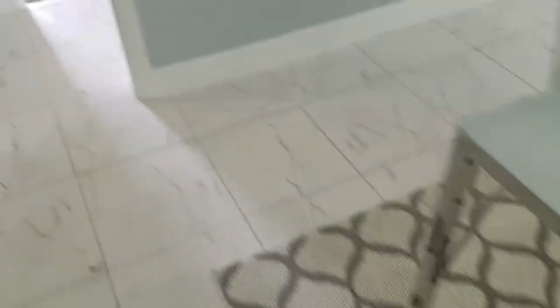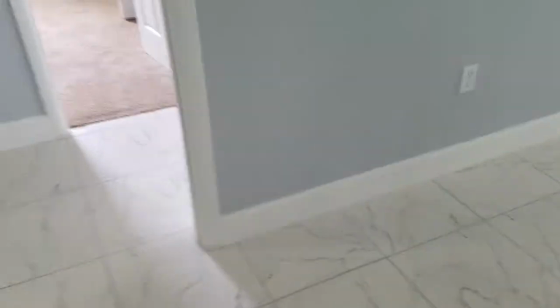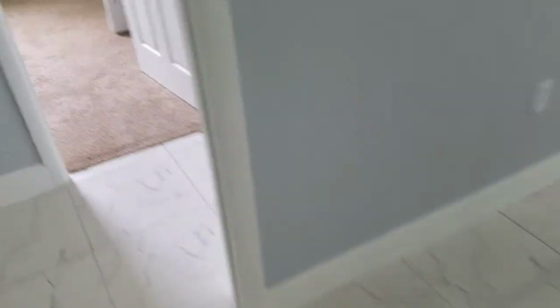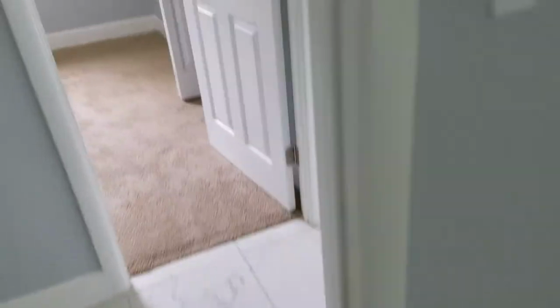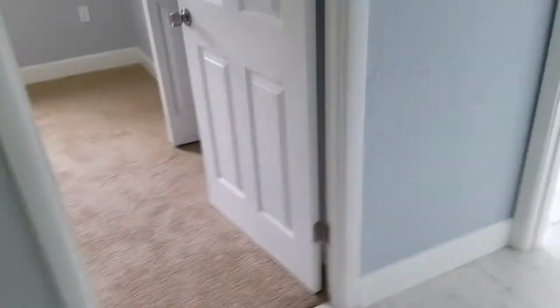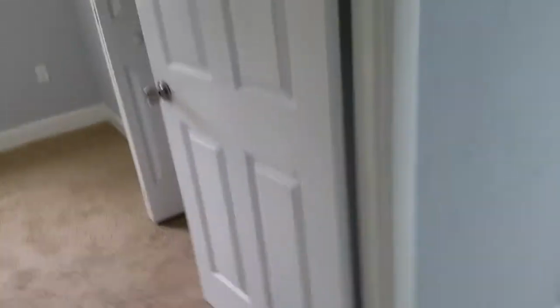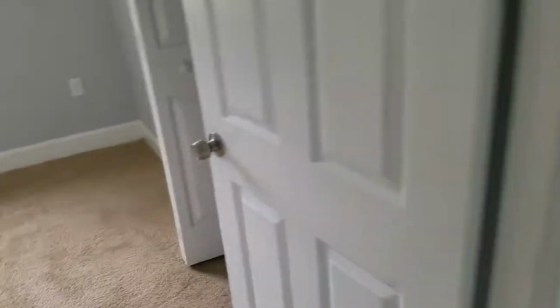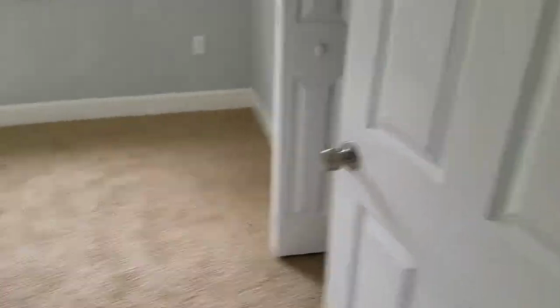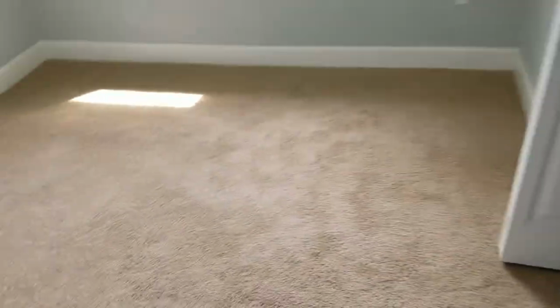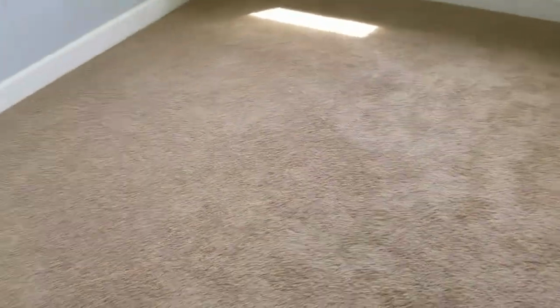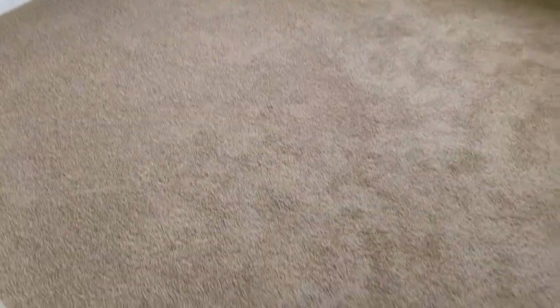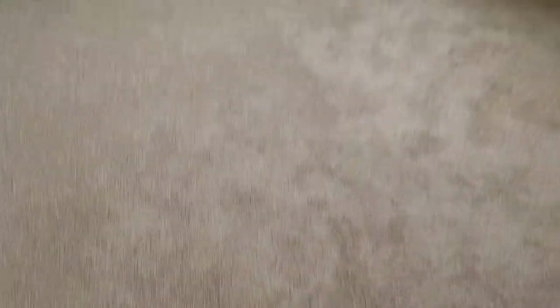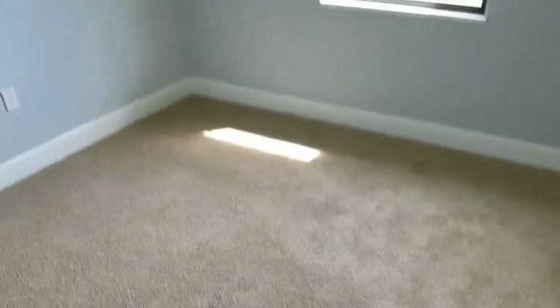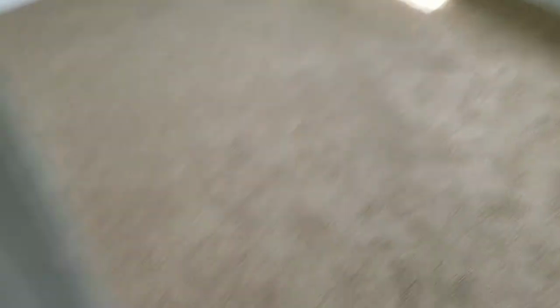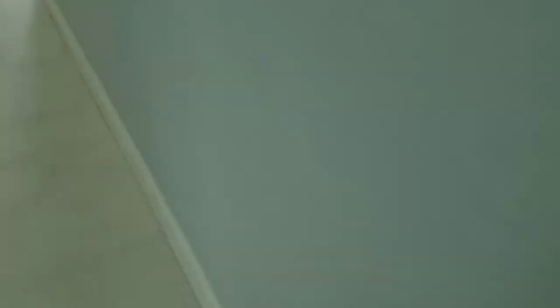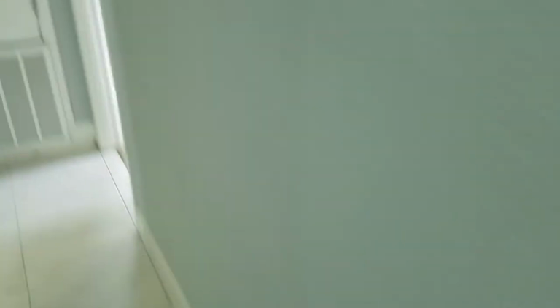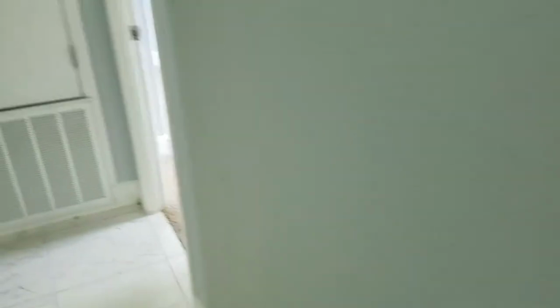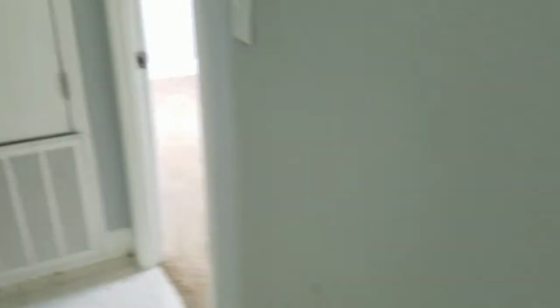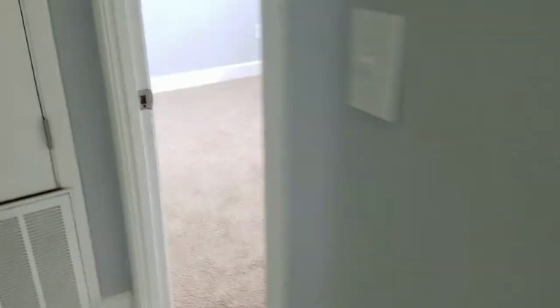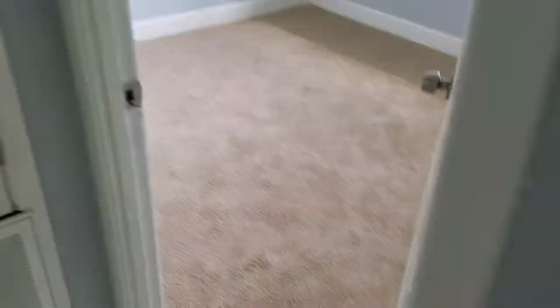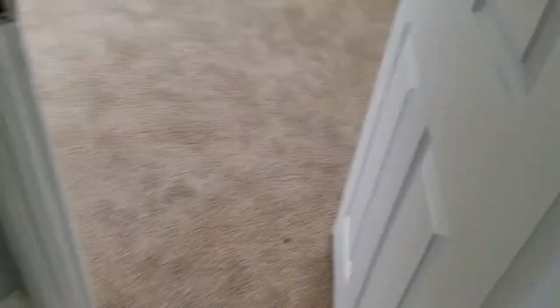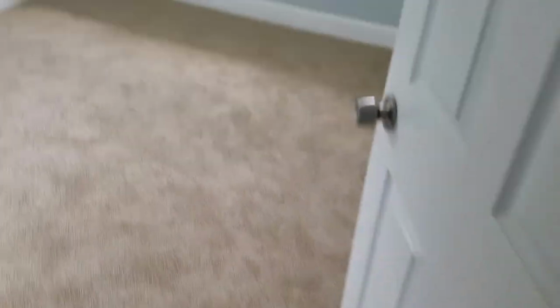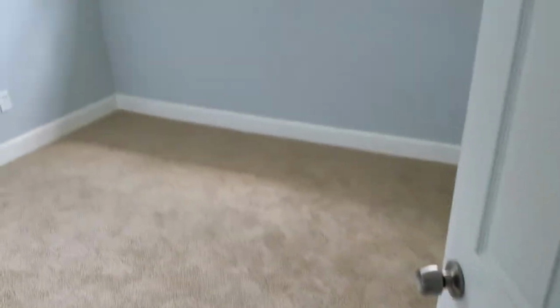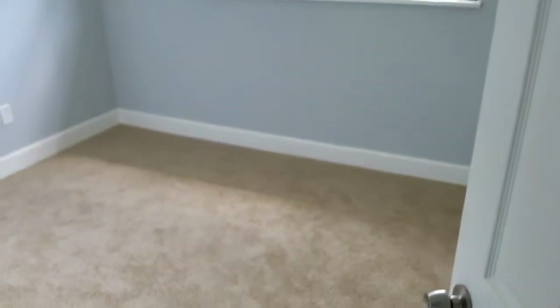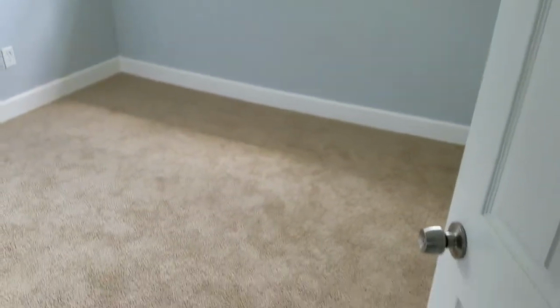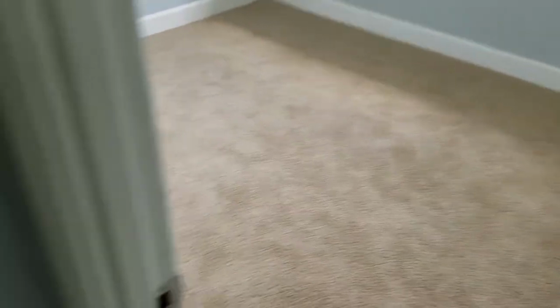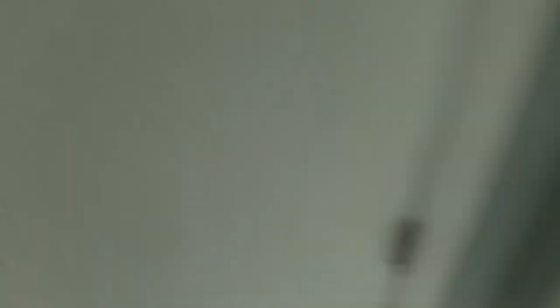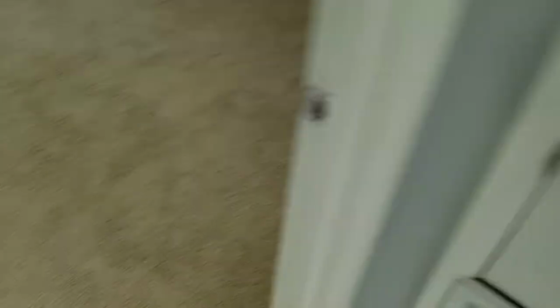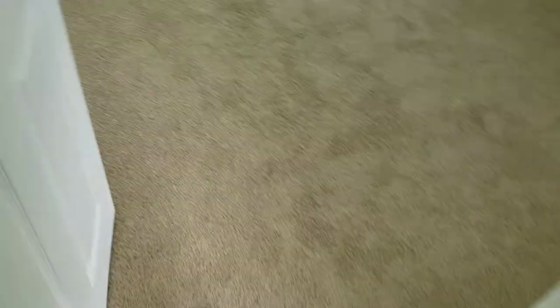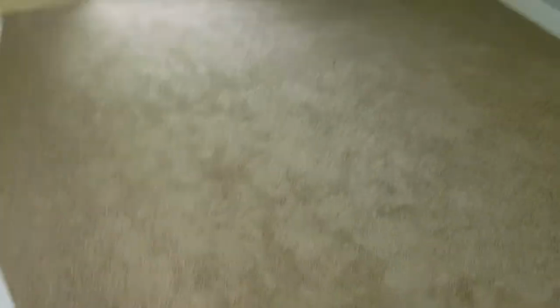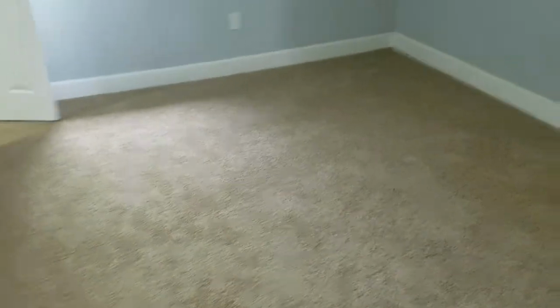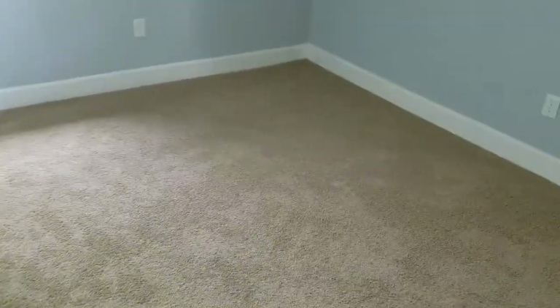We'll go back to the bedrooms. We have bedroom one, right down the hallway. We have bedroom two. And we have bedroom three, which is the master bedroom.